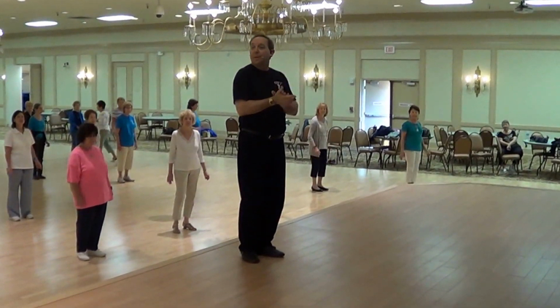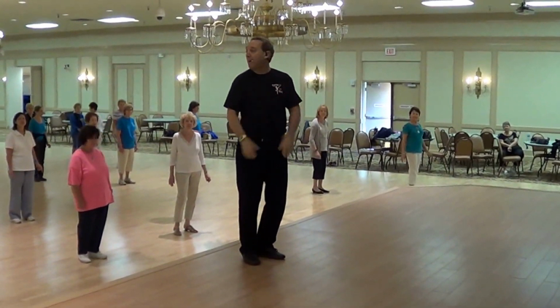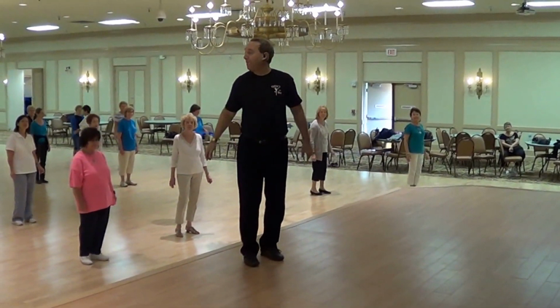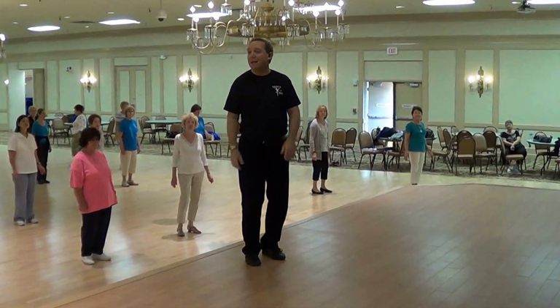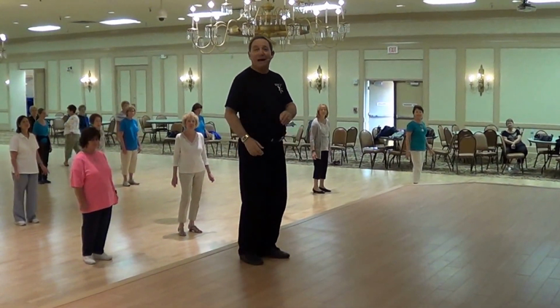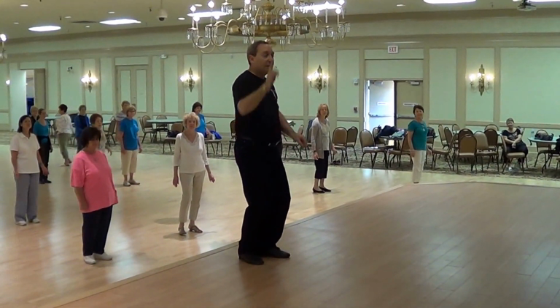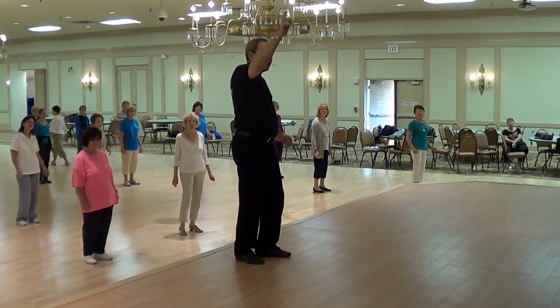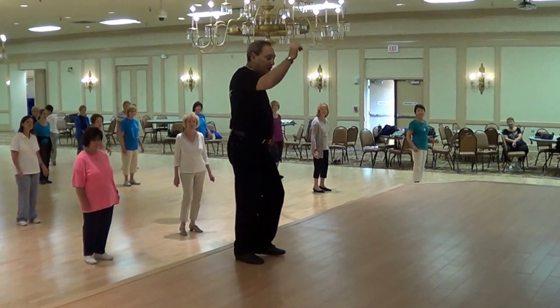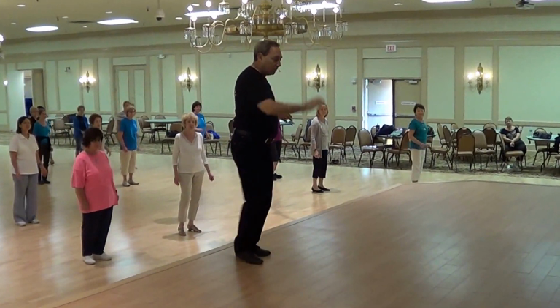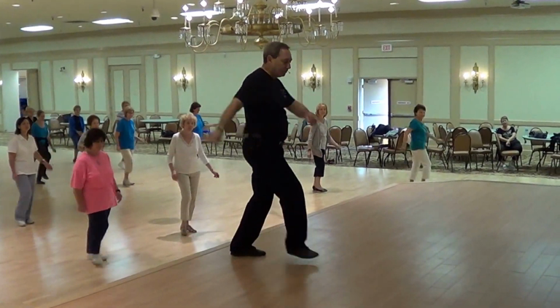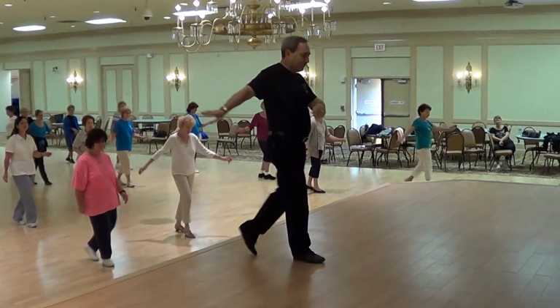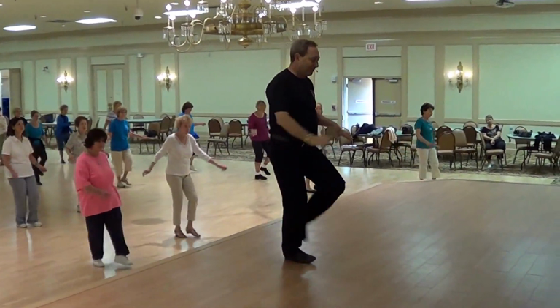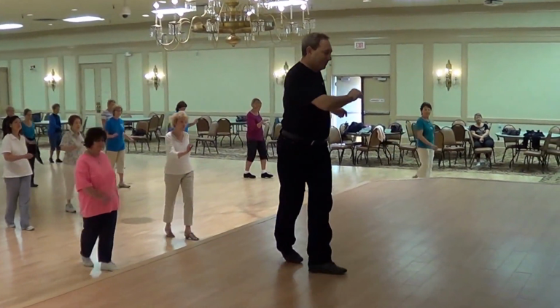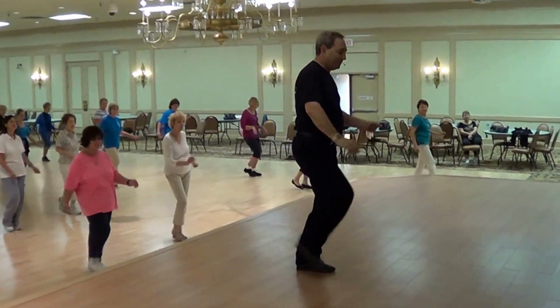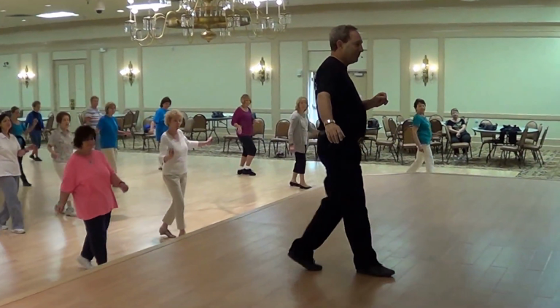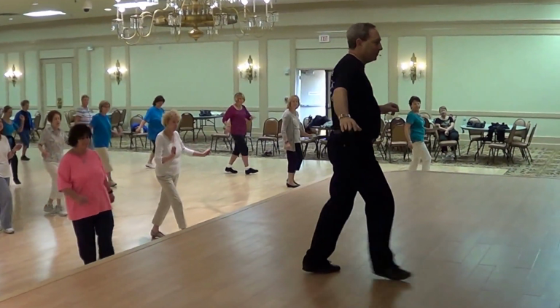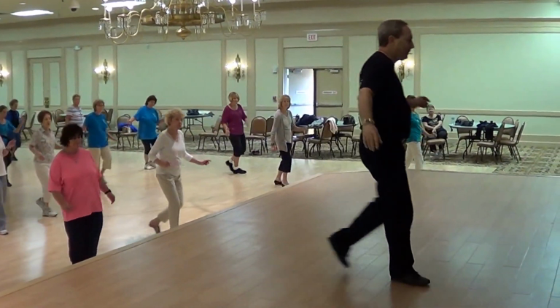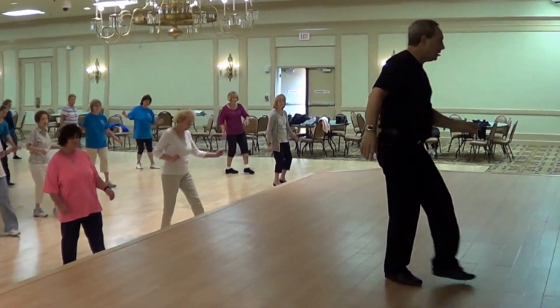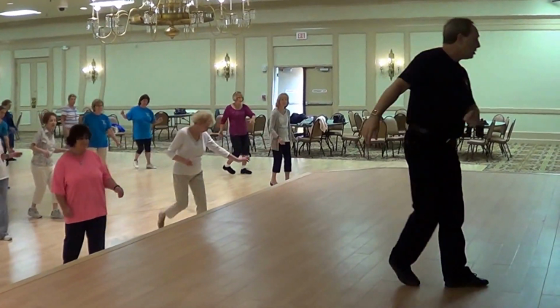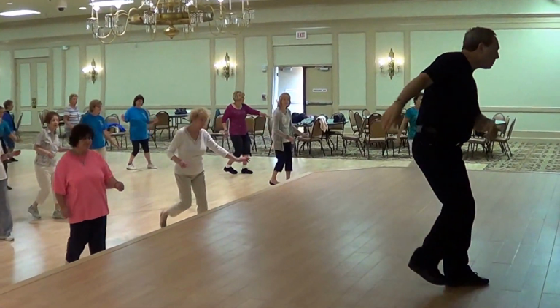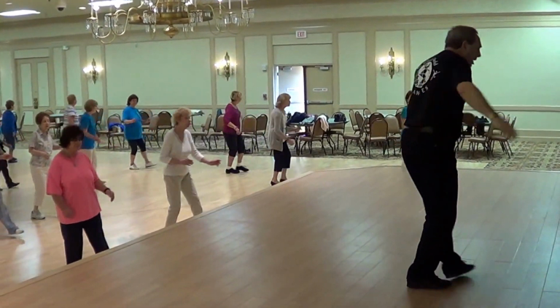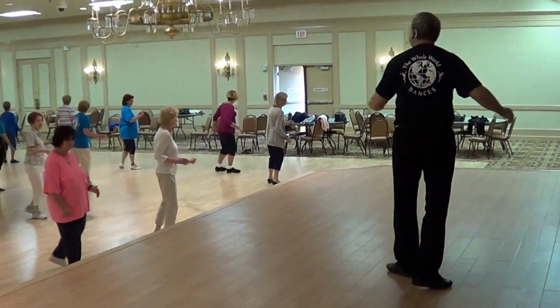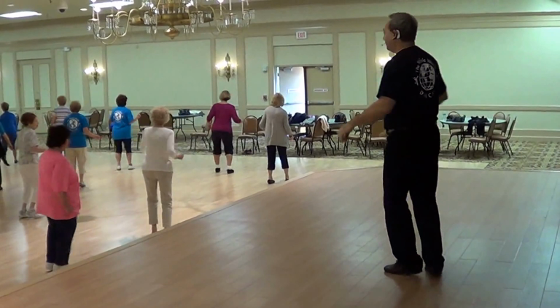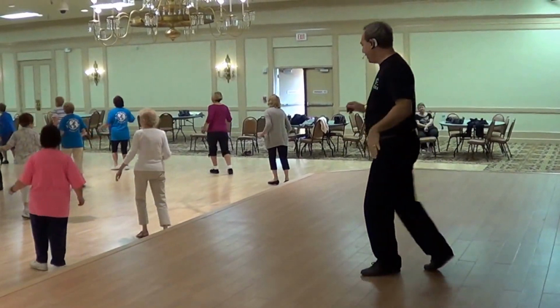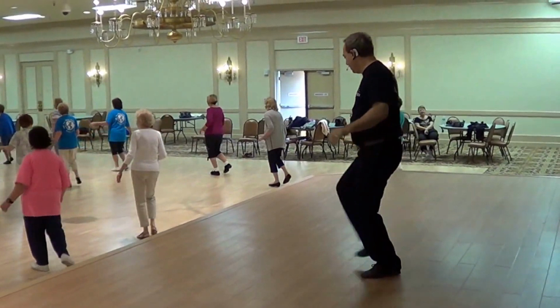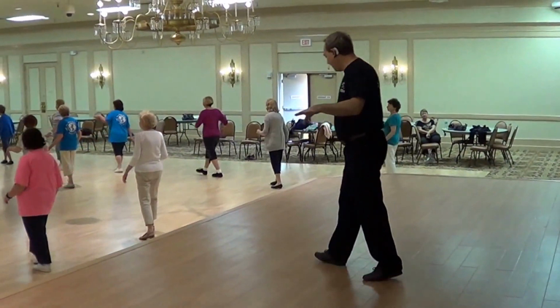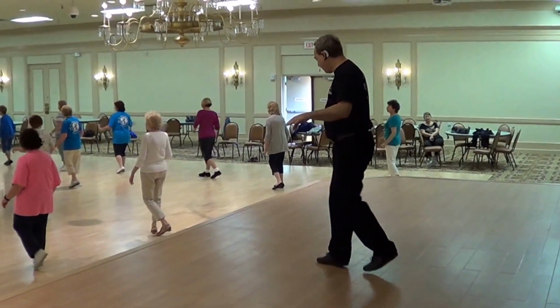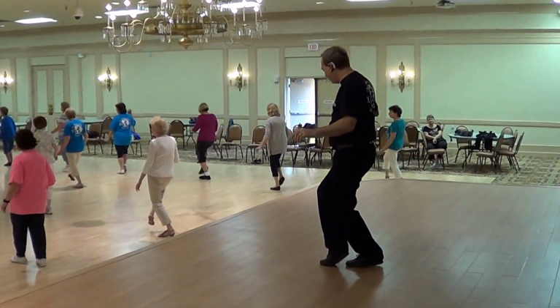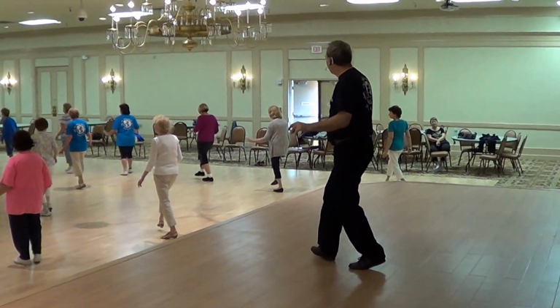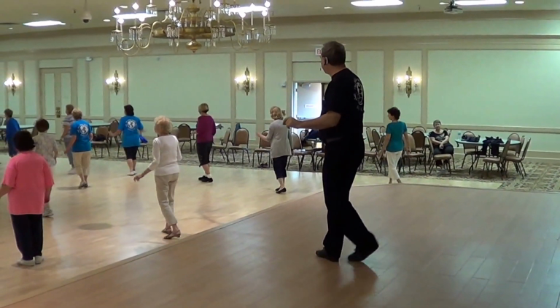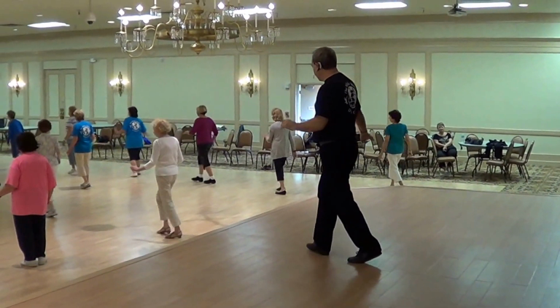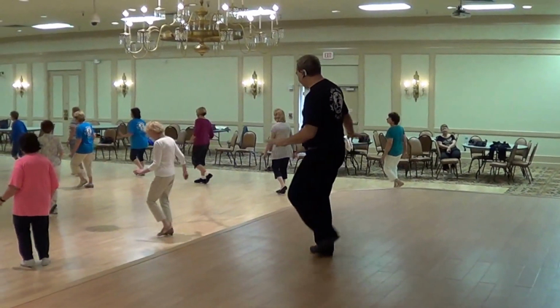Up, up, up, up. Ready? Go. Triple half. Step up. One, two, three. Let's go.